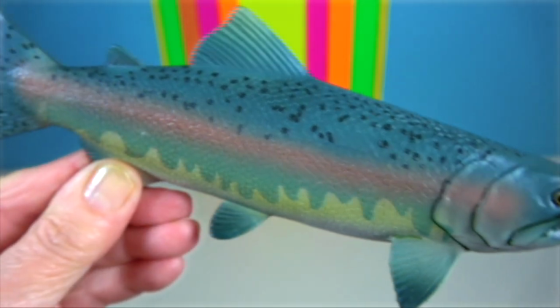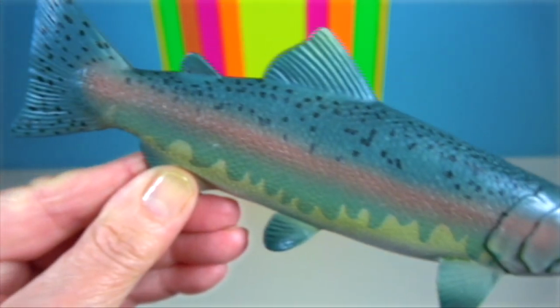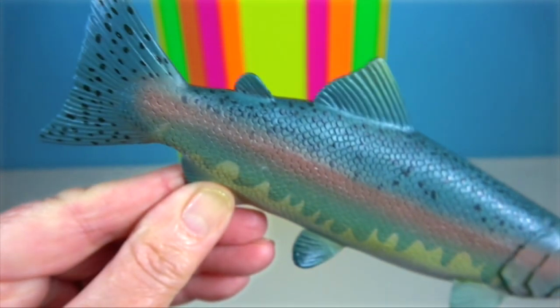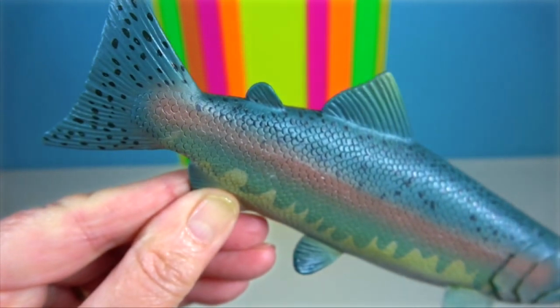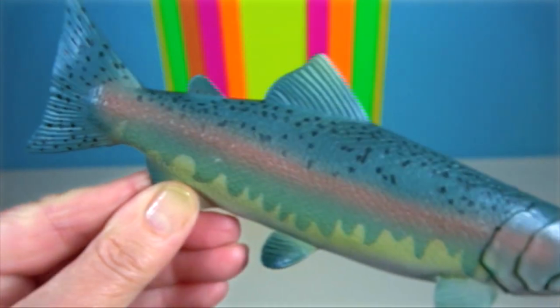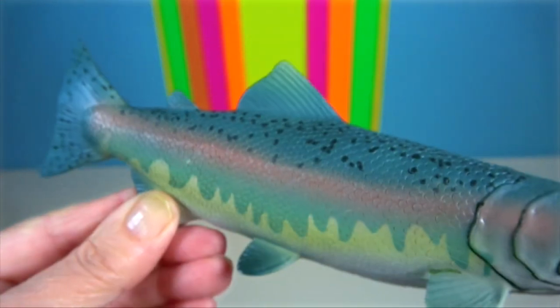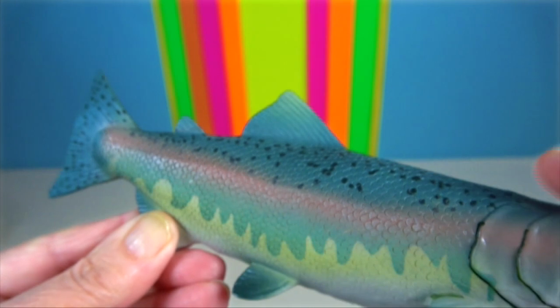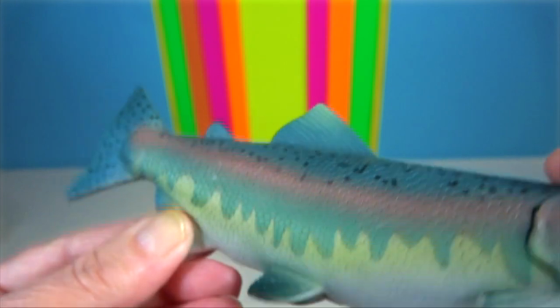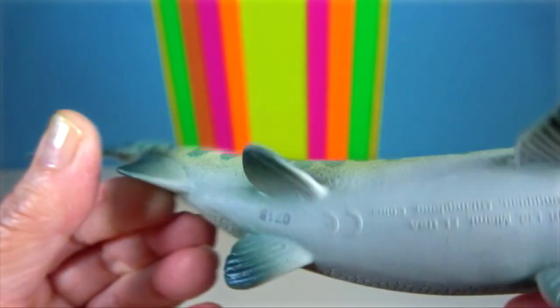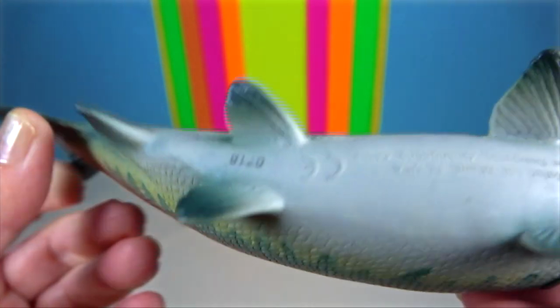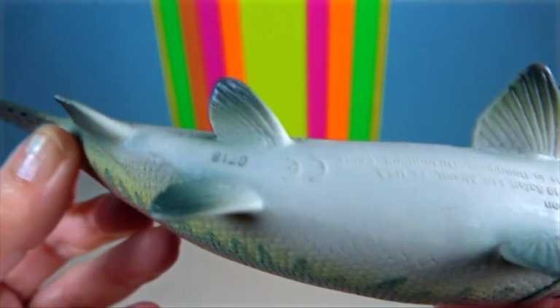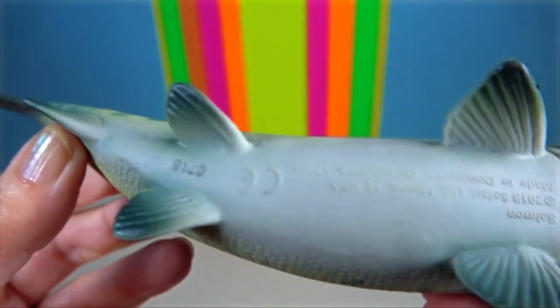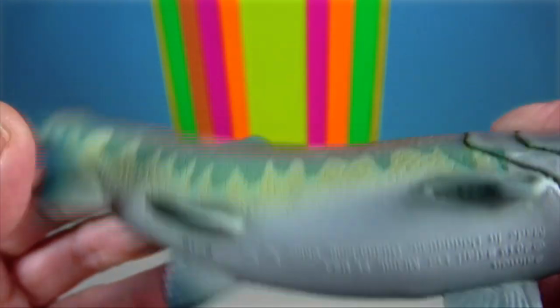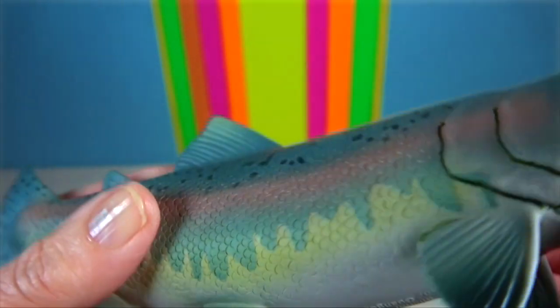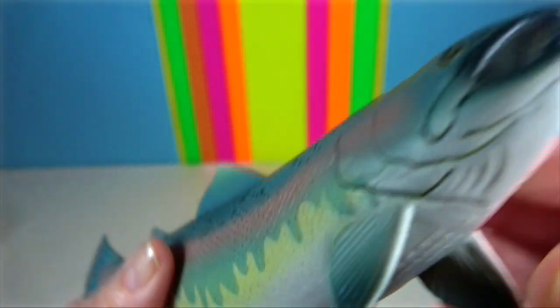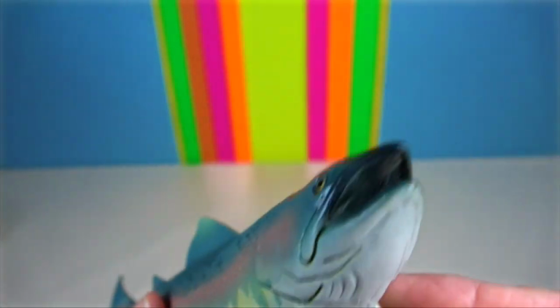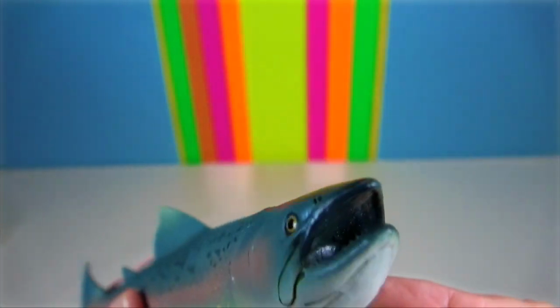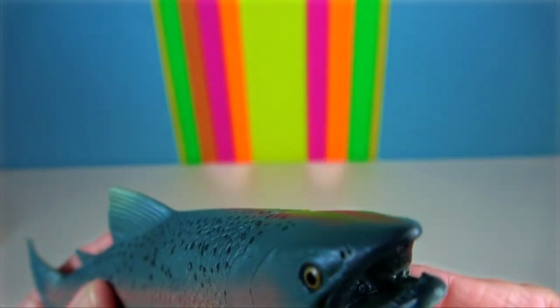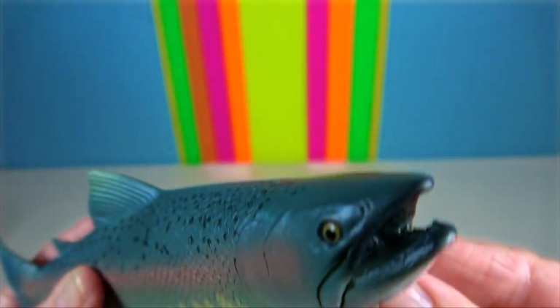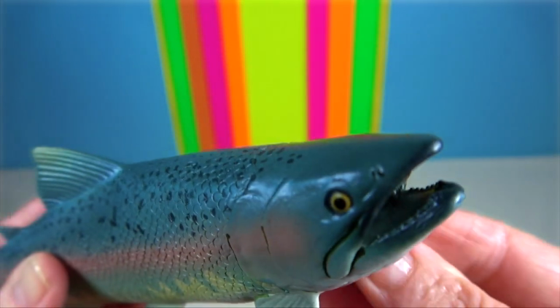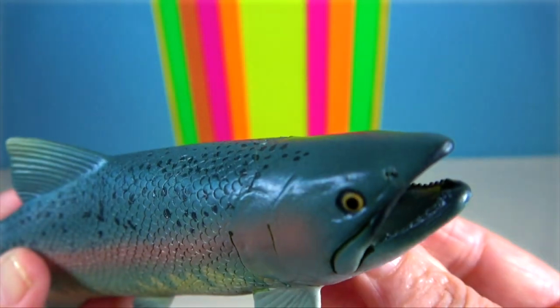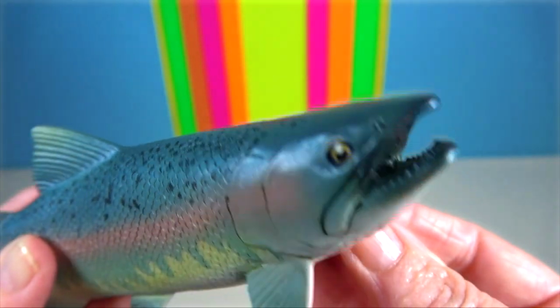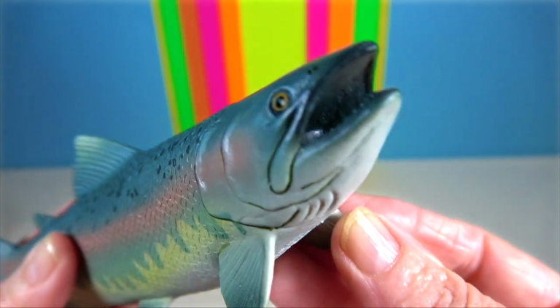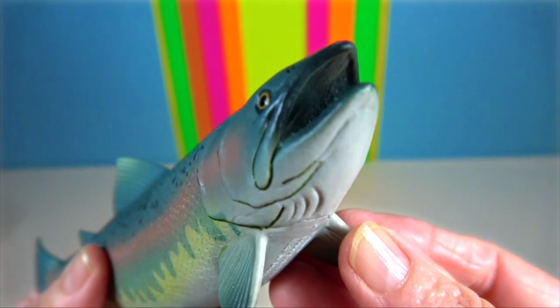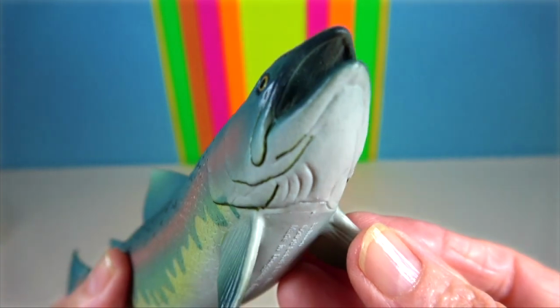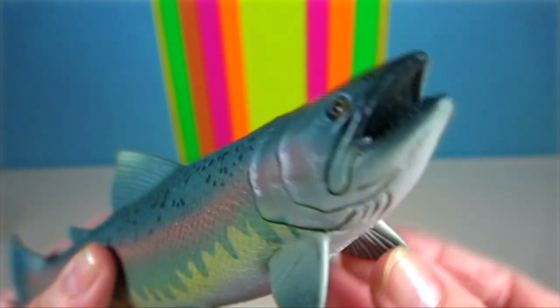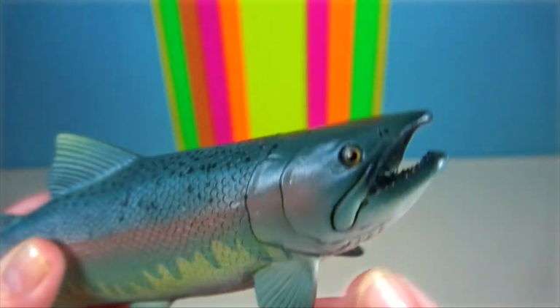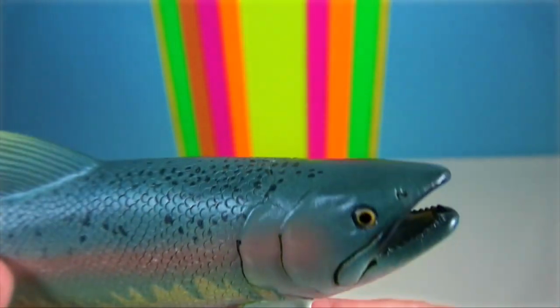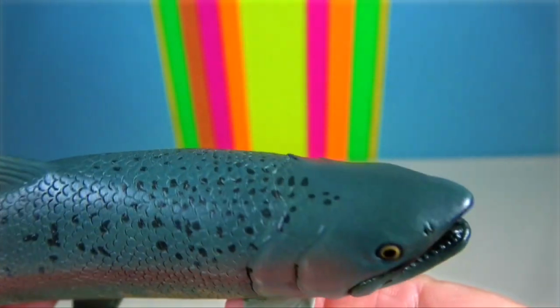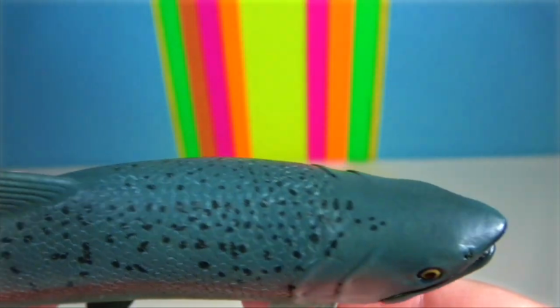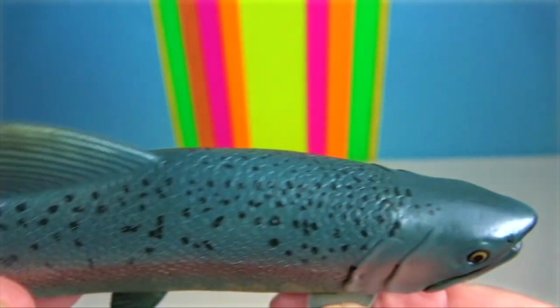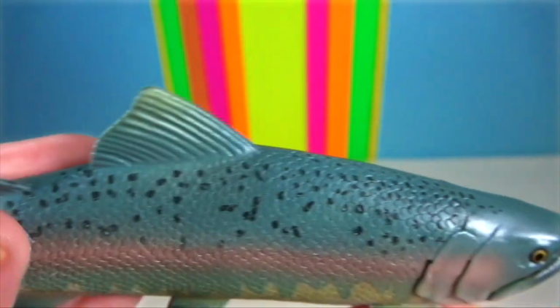Salmon. They are anadromous. They hatch in fresh water, migrate to the ocean, then return to fresh water to reproduce.